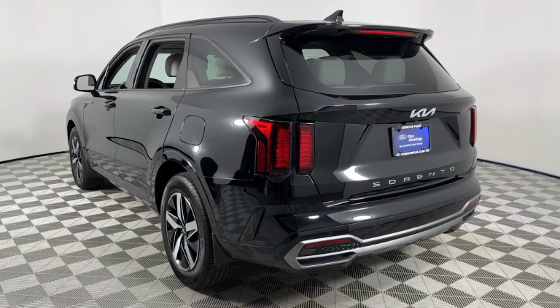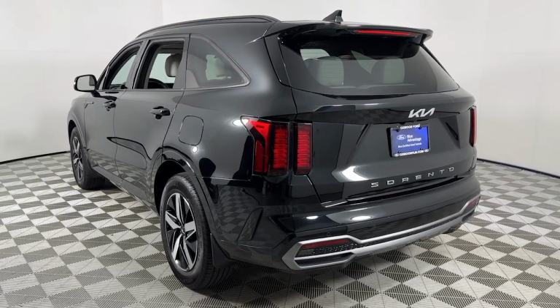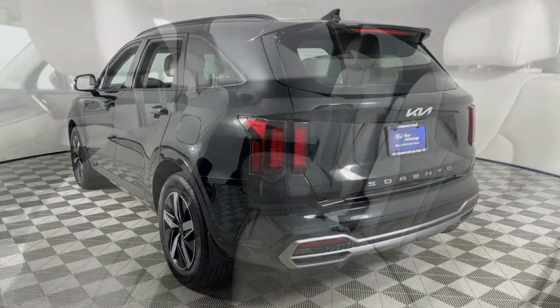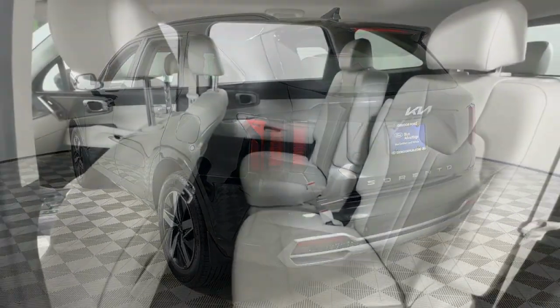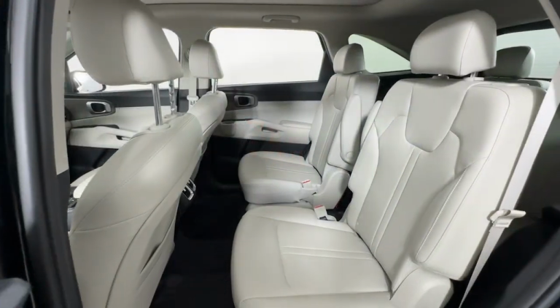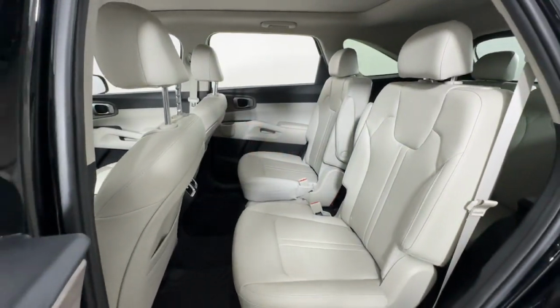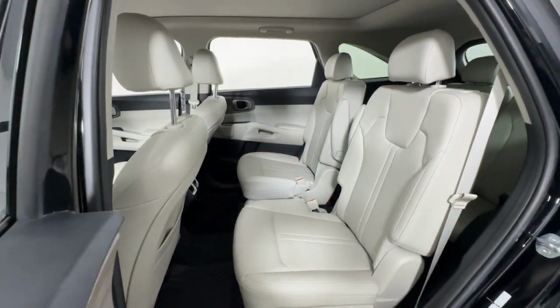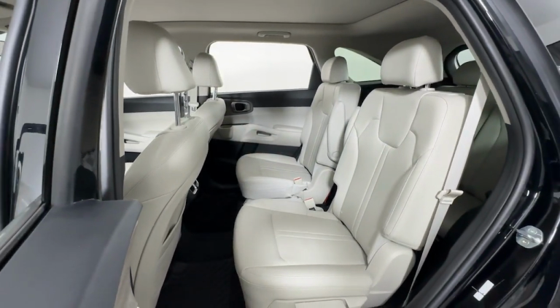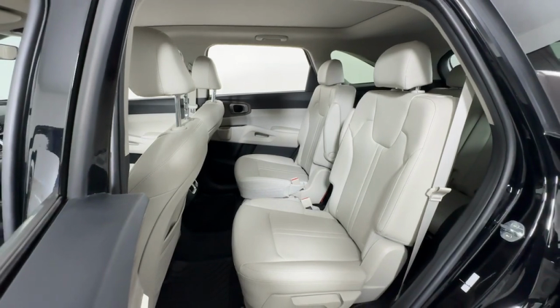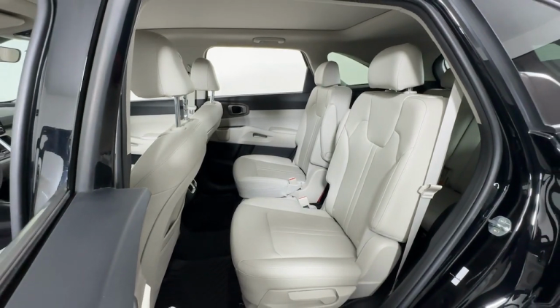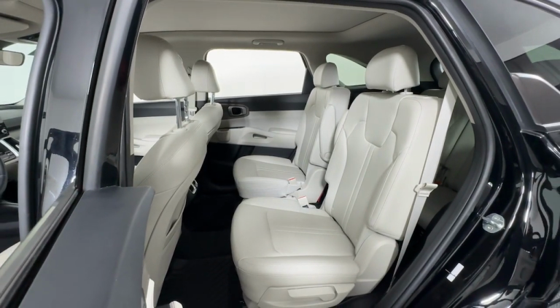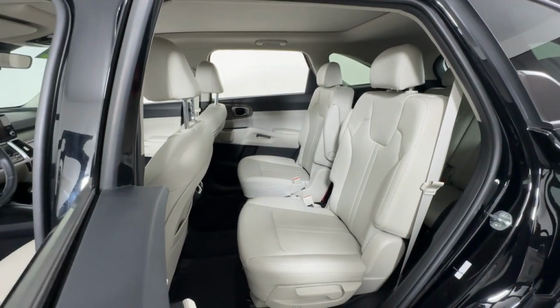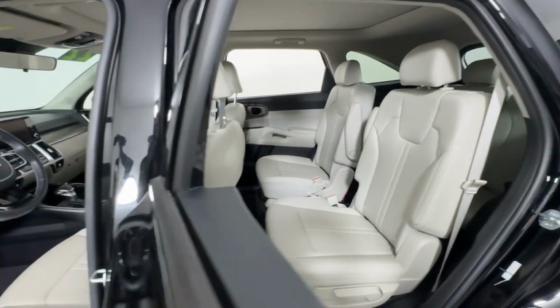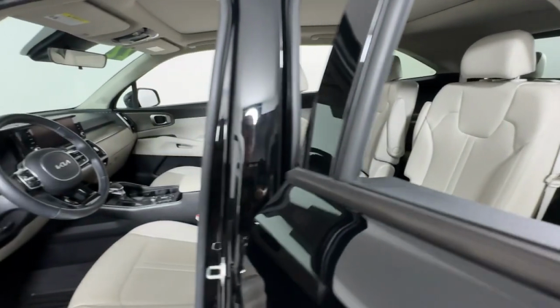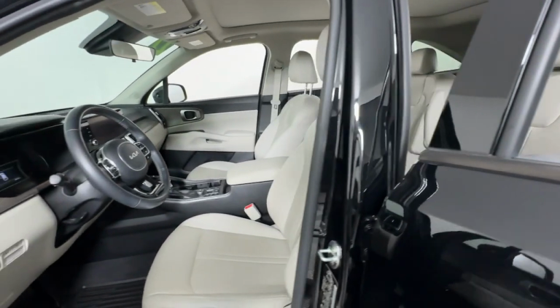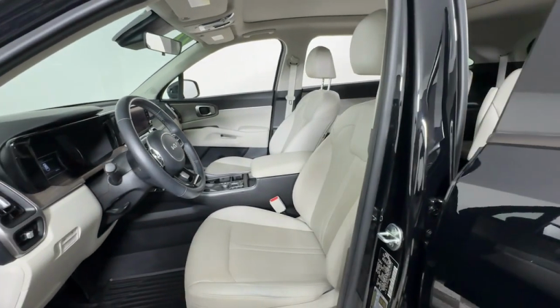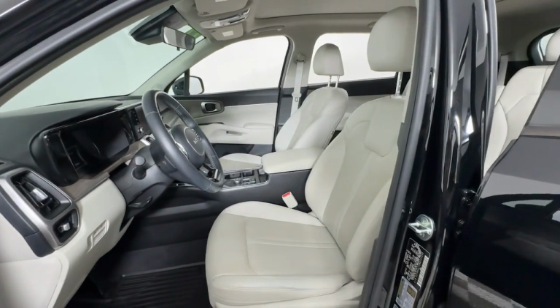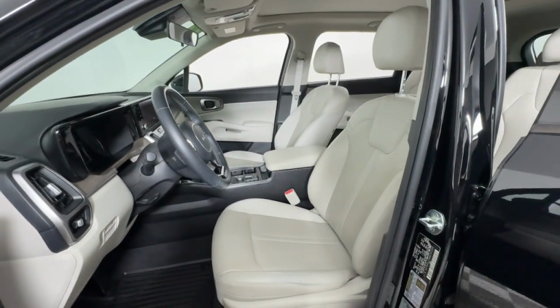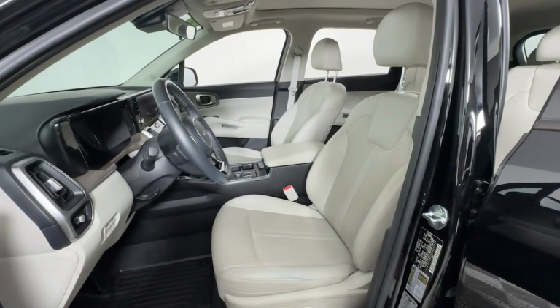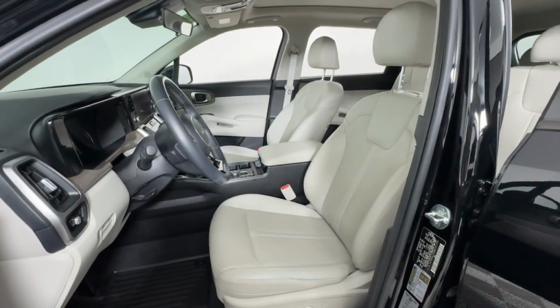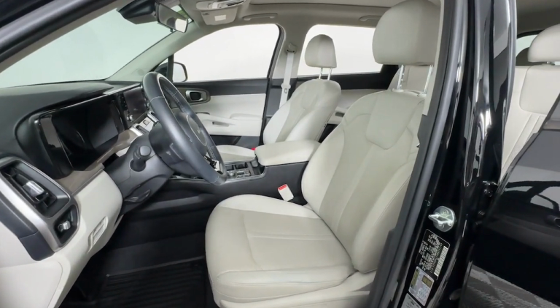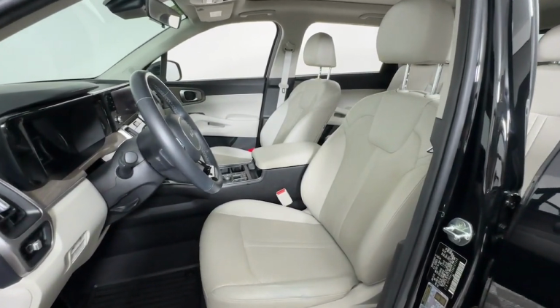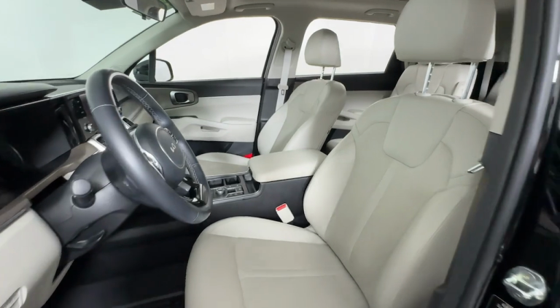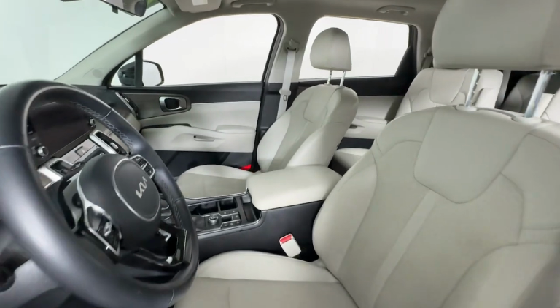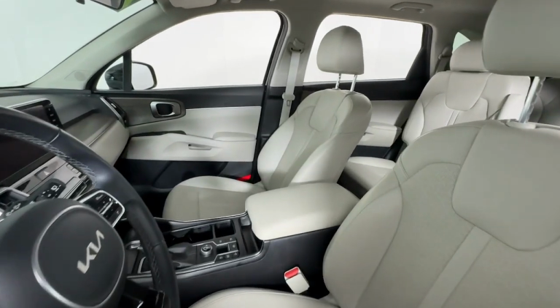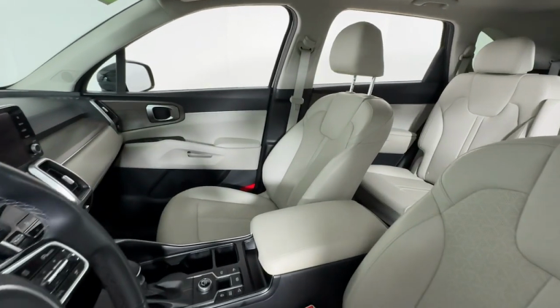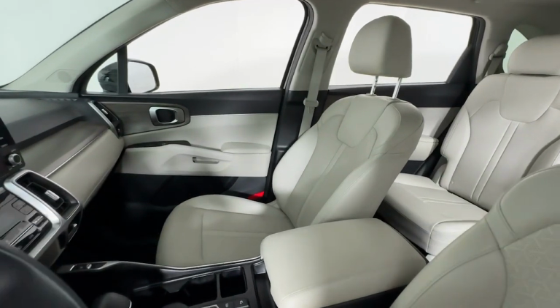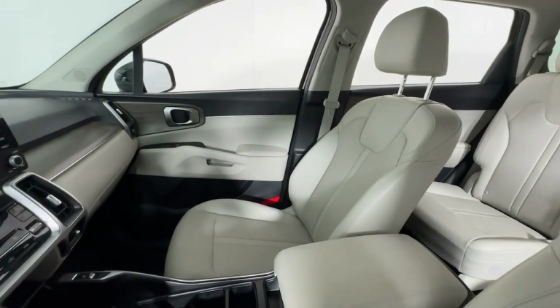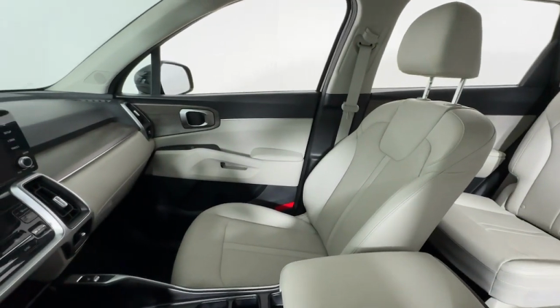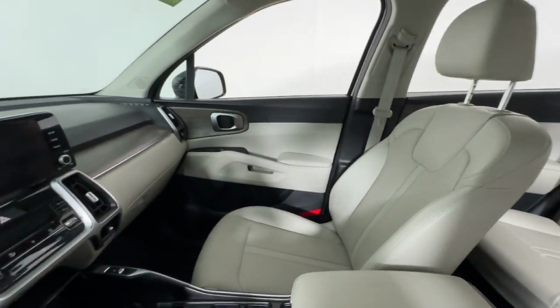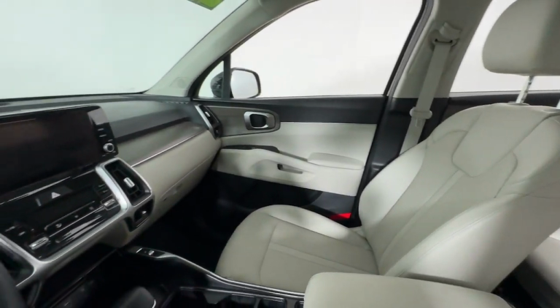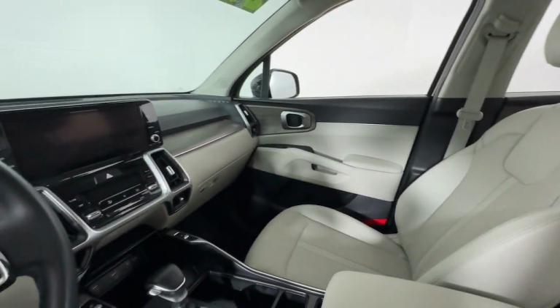Prepare to fall in love with its spacious cabin with comfortable seating for seven, its super smooth ride, and its standard infotainment system. All-weather capability and crossover convenience make it an ideal road trip machine.